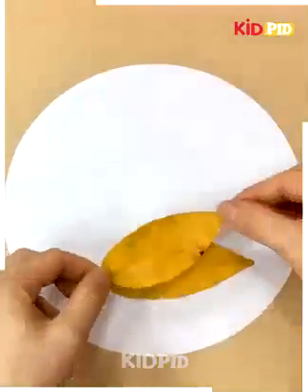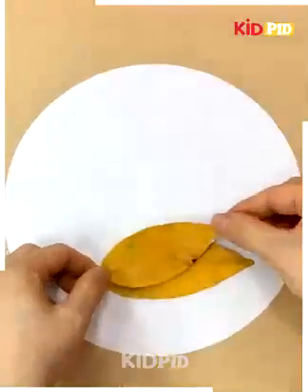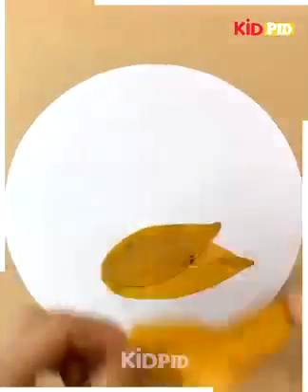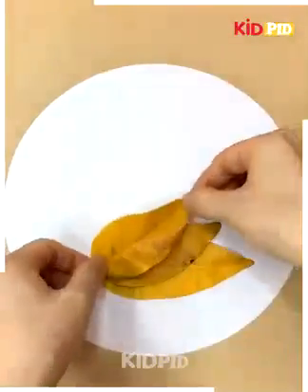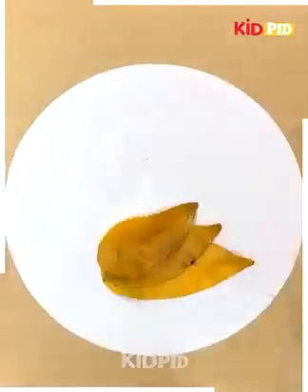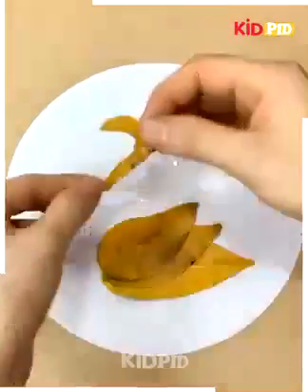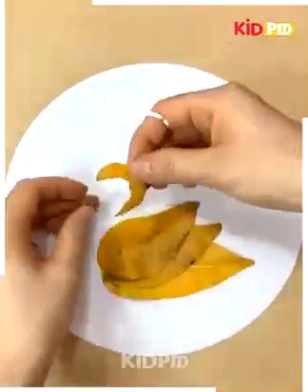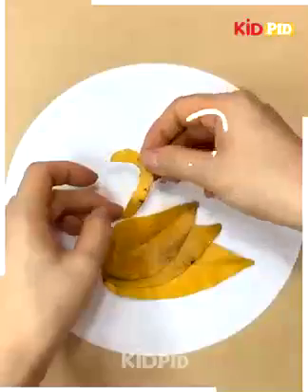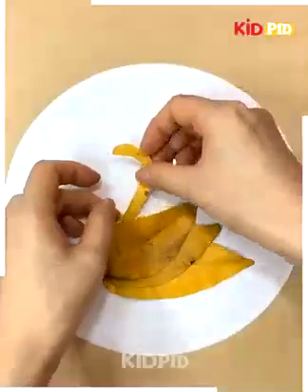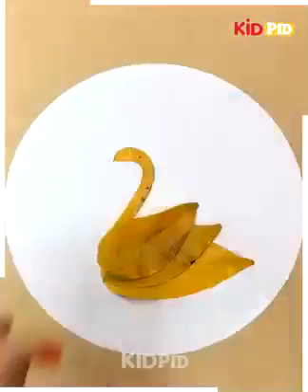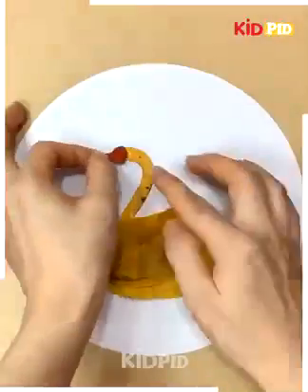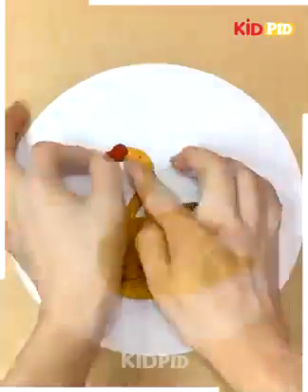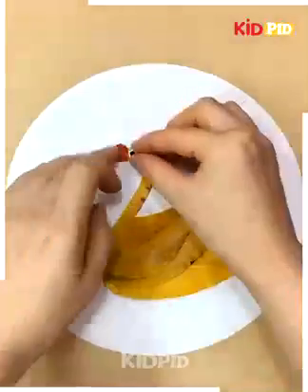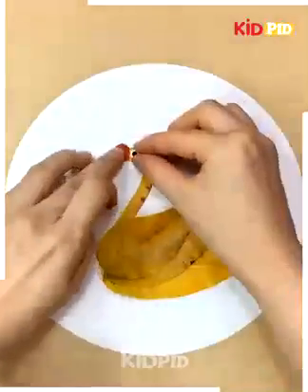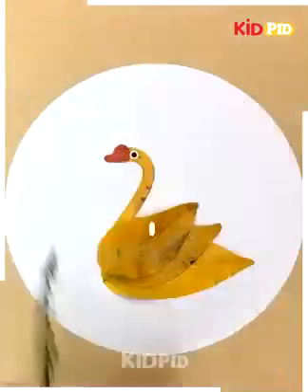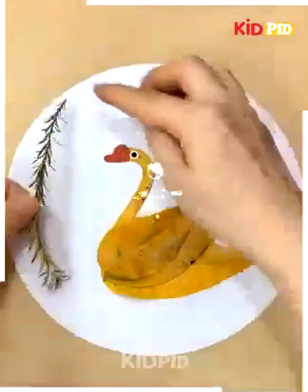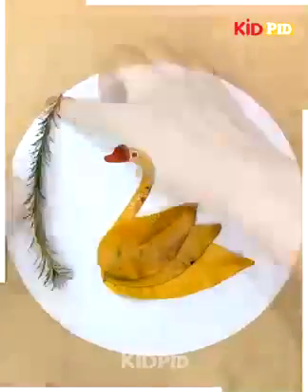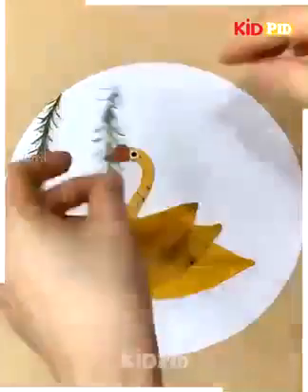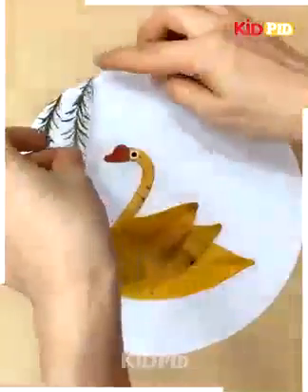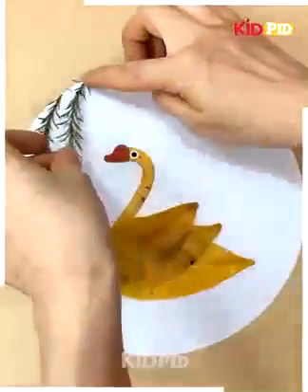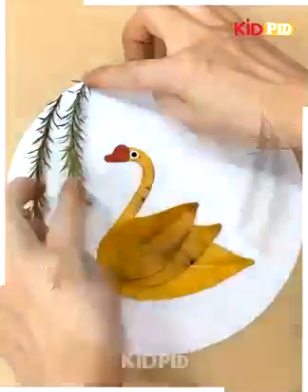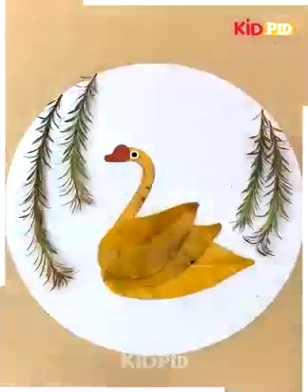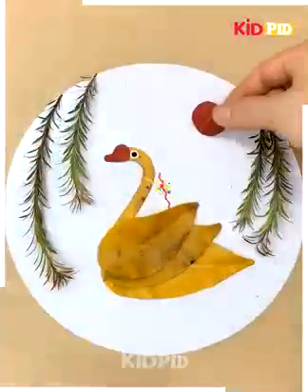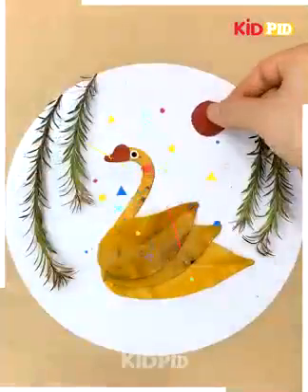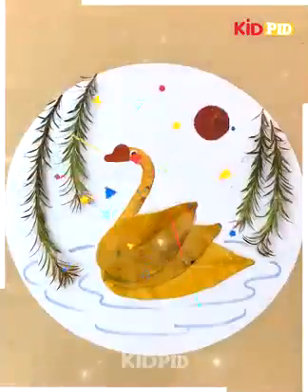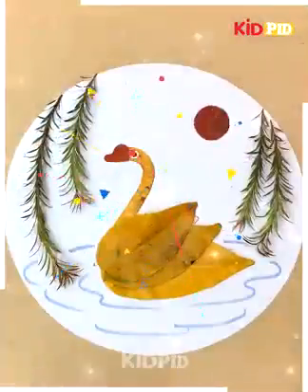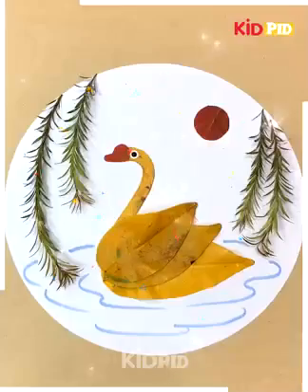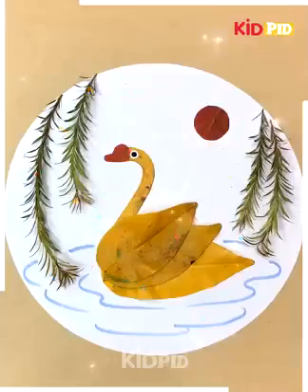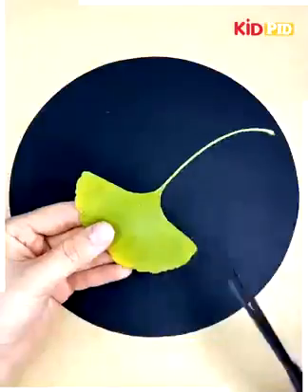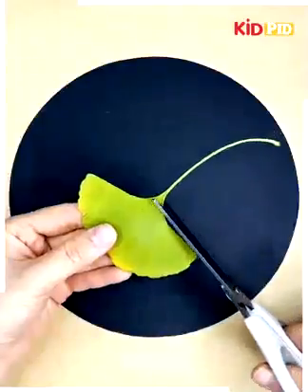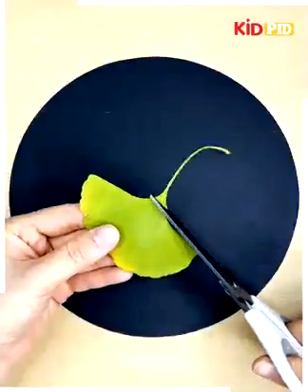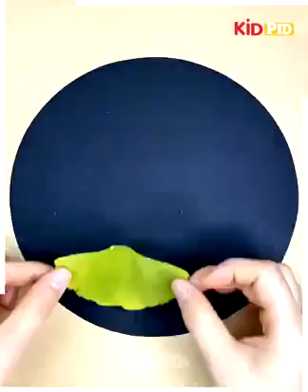Again, we will paste some leaves to the paper to make a swan swimming on a pond. We will add sun.